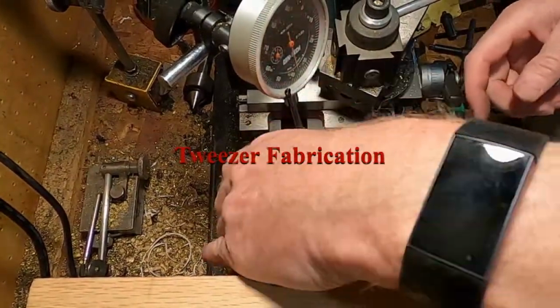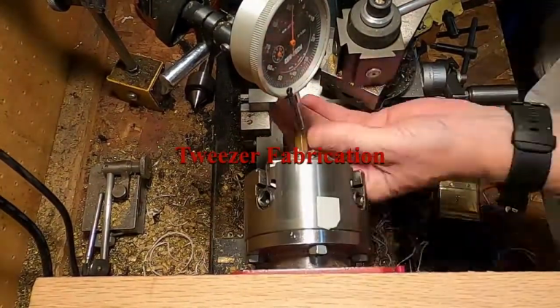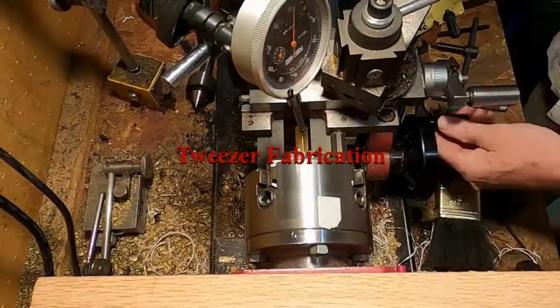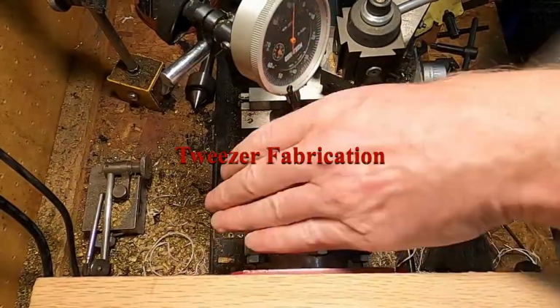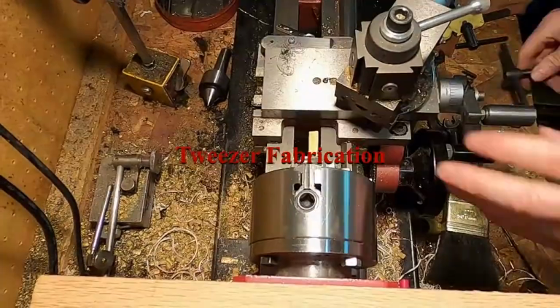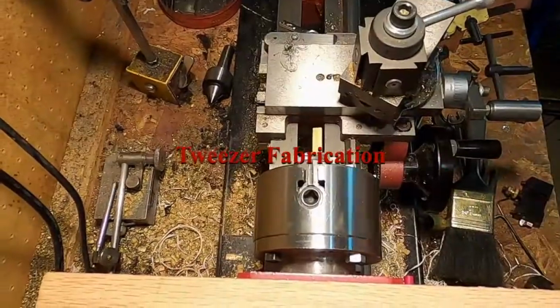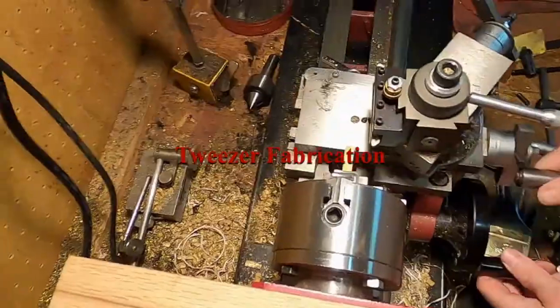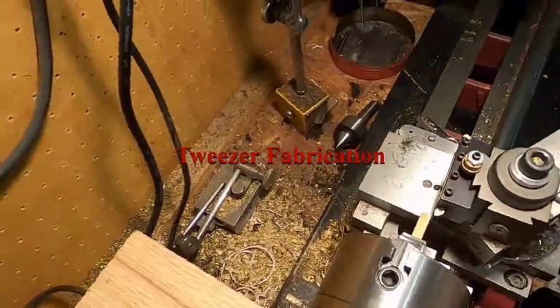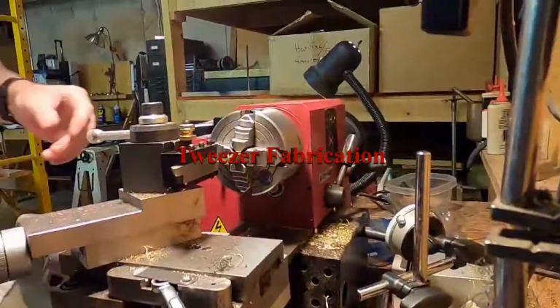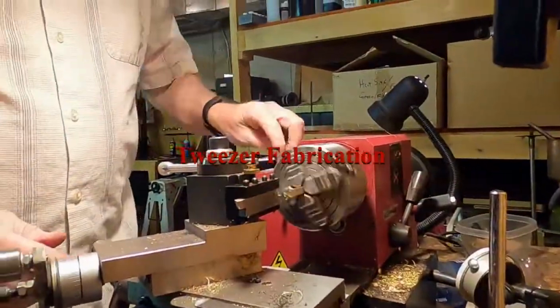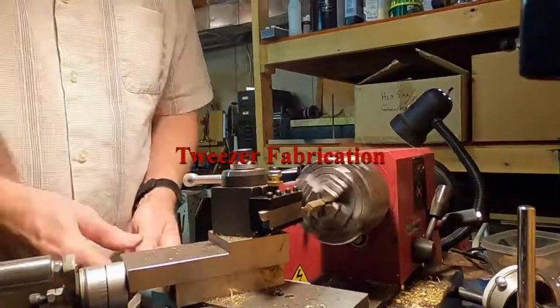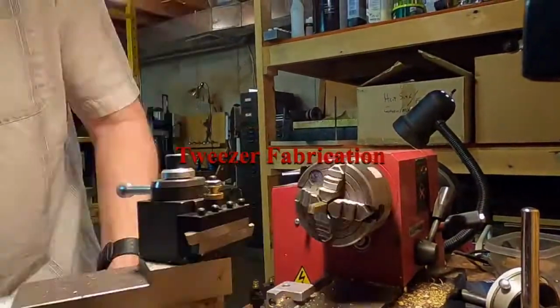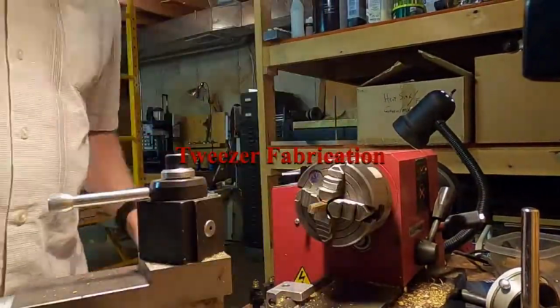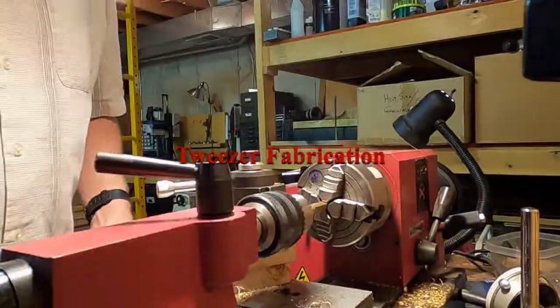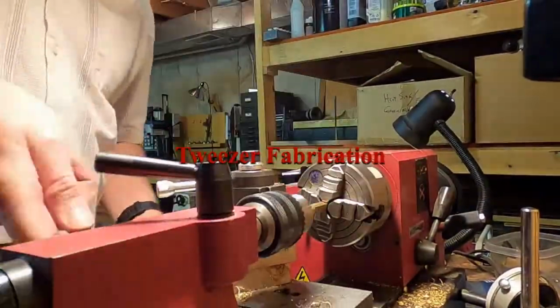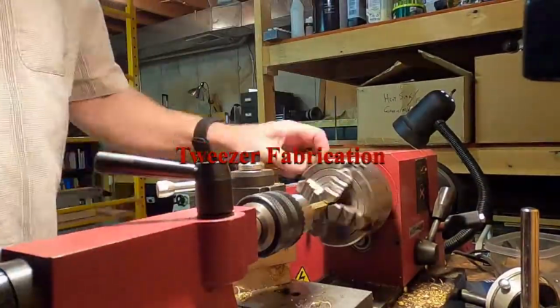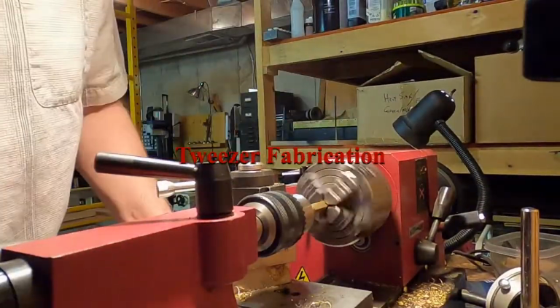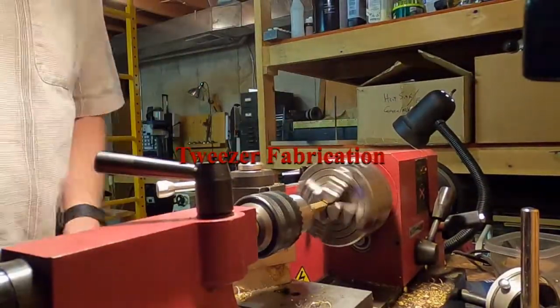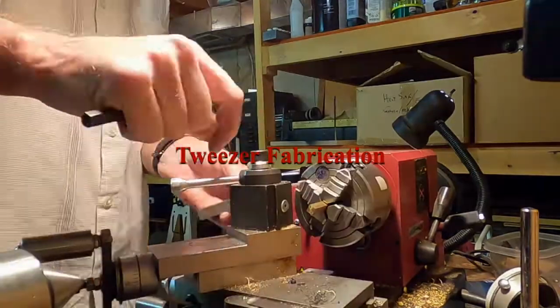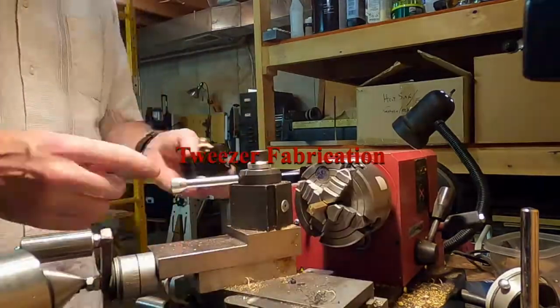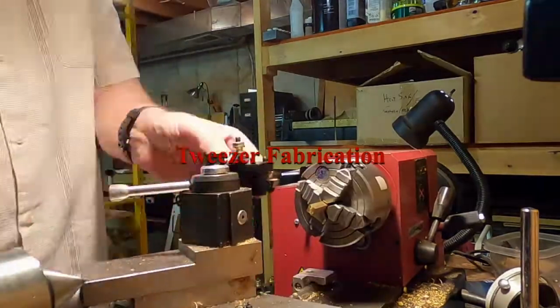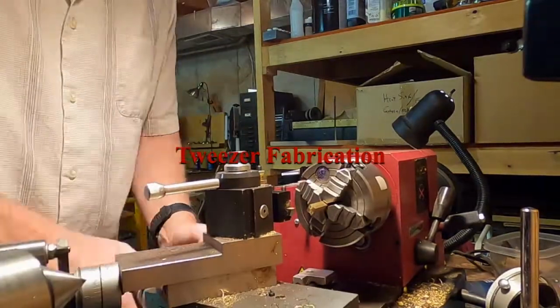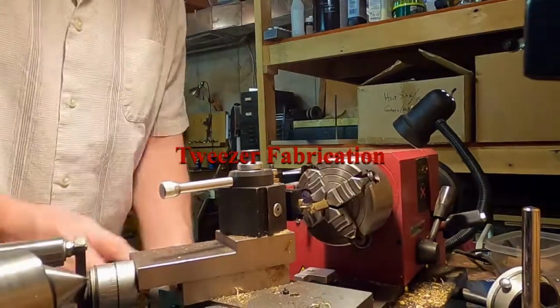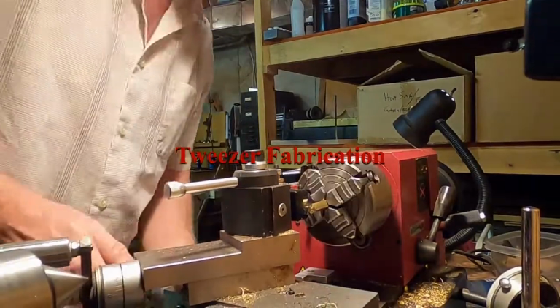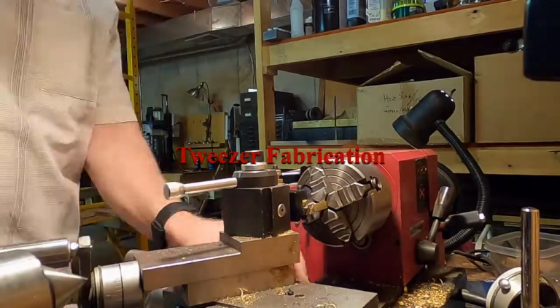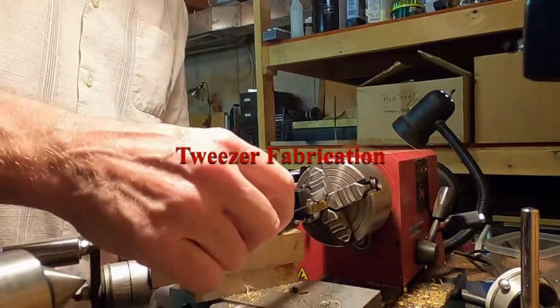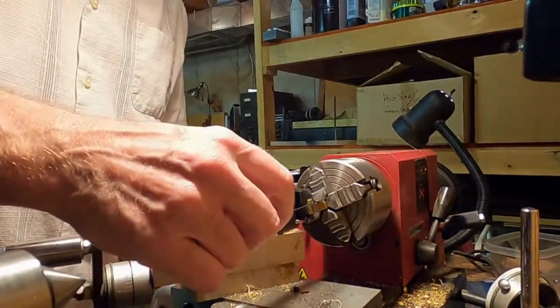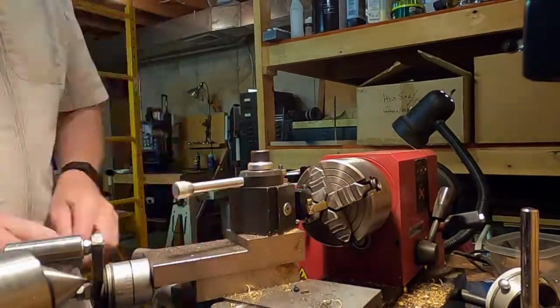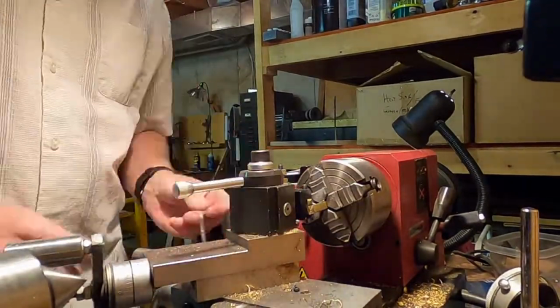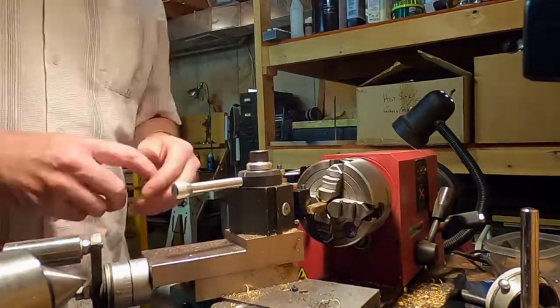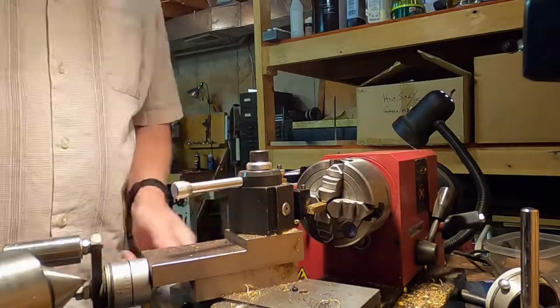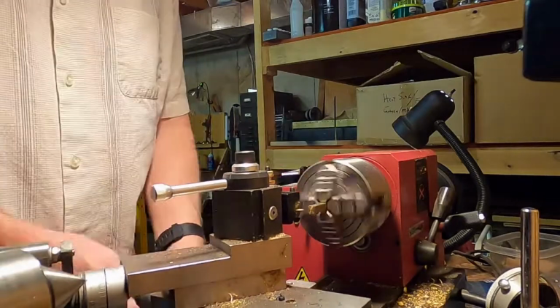Here you can see a piece of quarter inch square brass rod being mounted in the lathe. Once centered, the piece is turned round to about 3 sixteenths inch diameter.